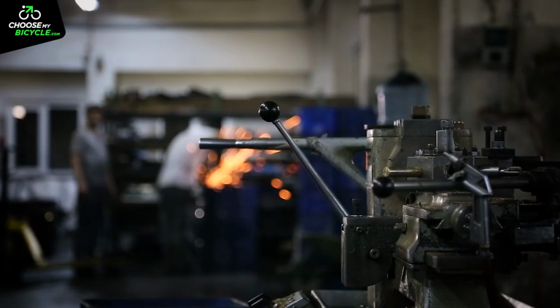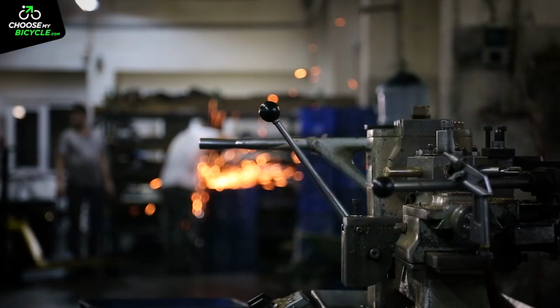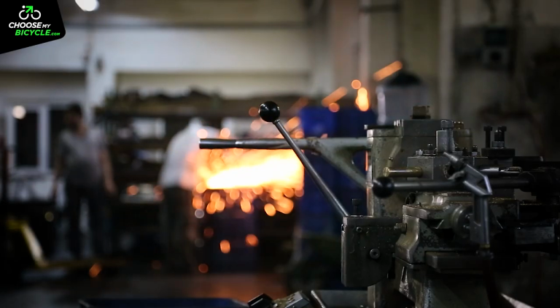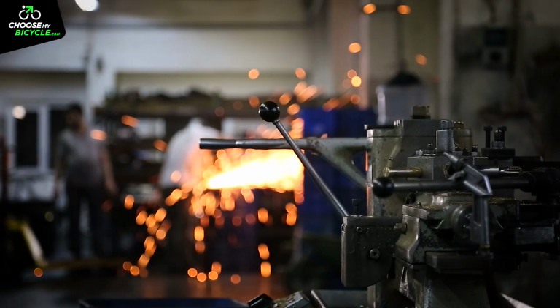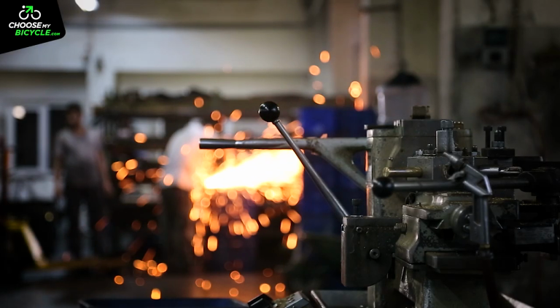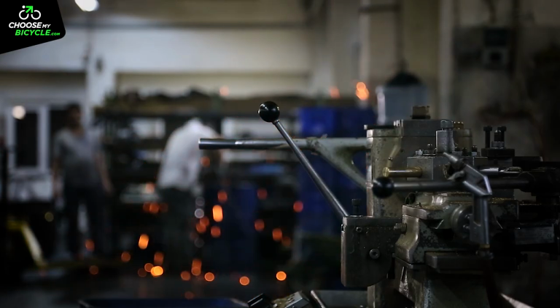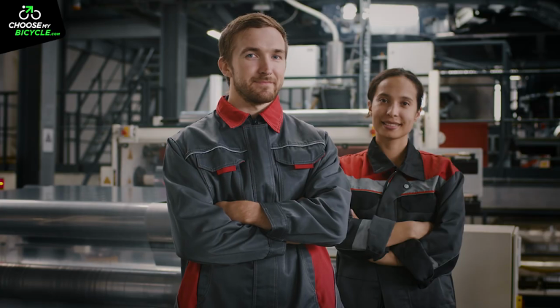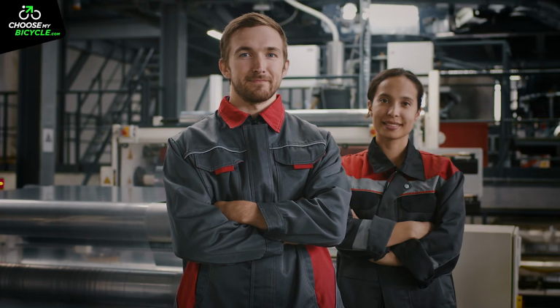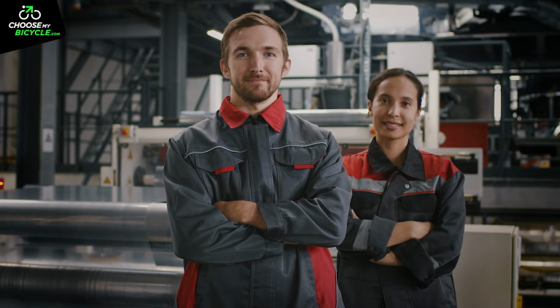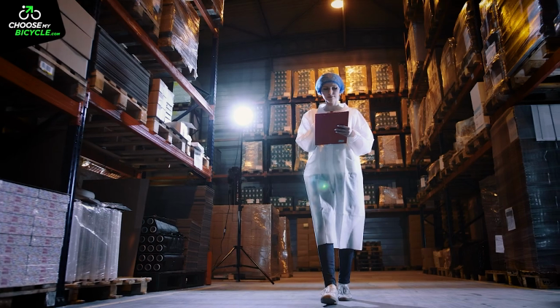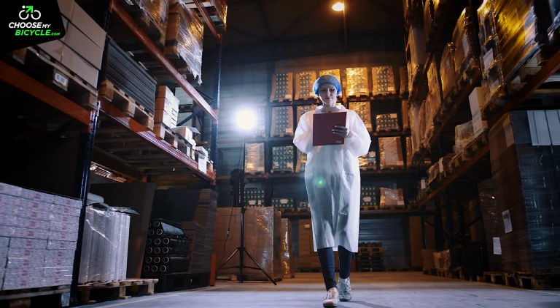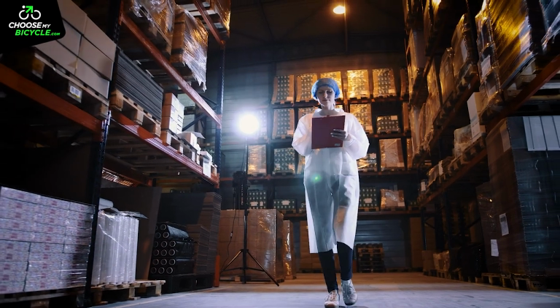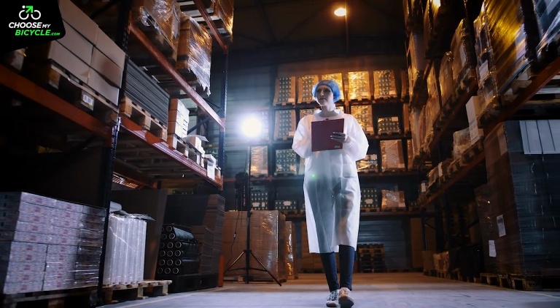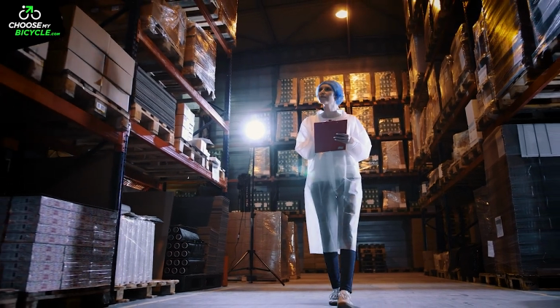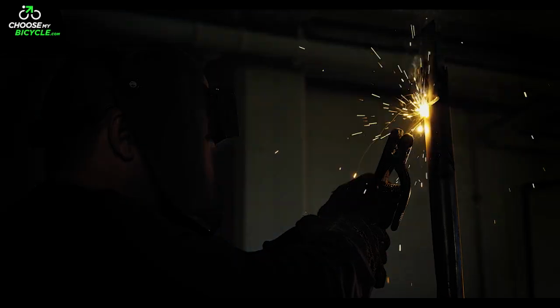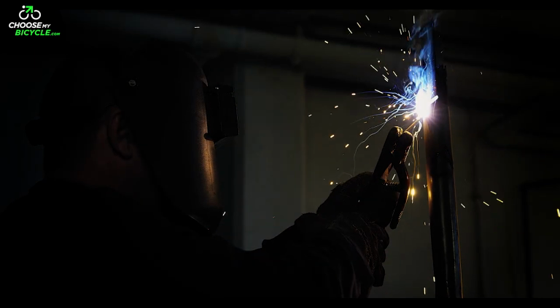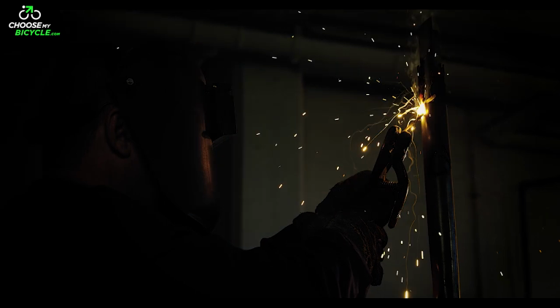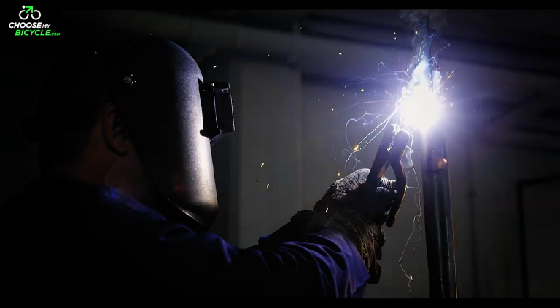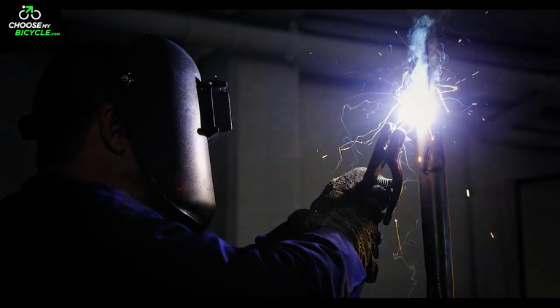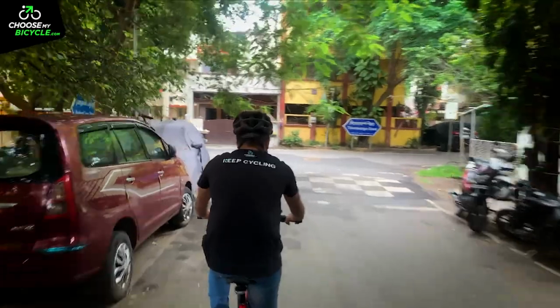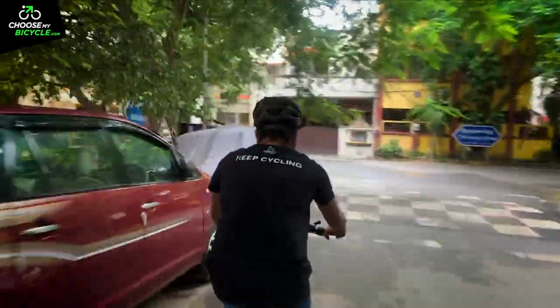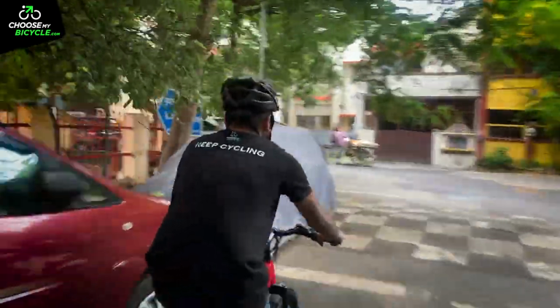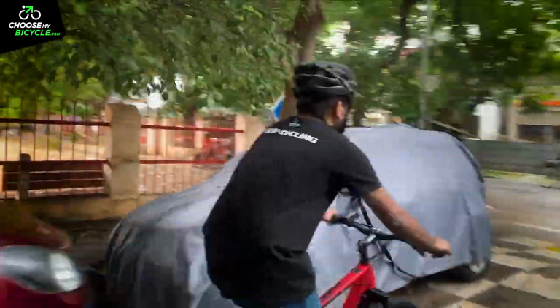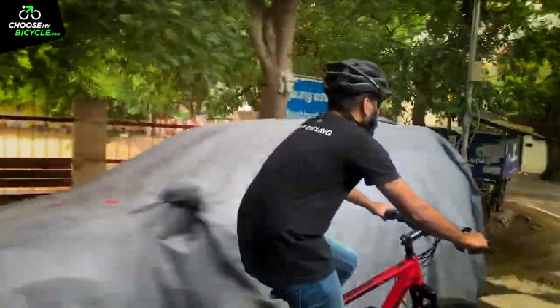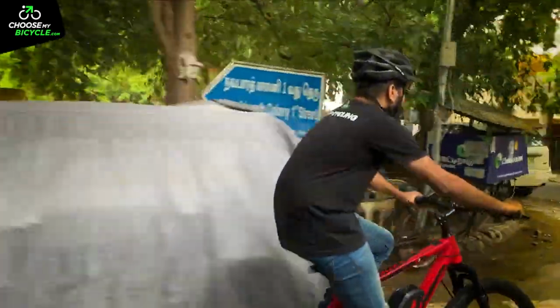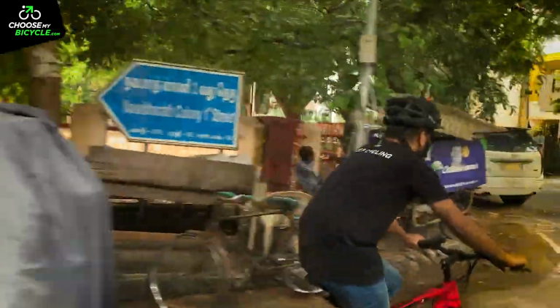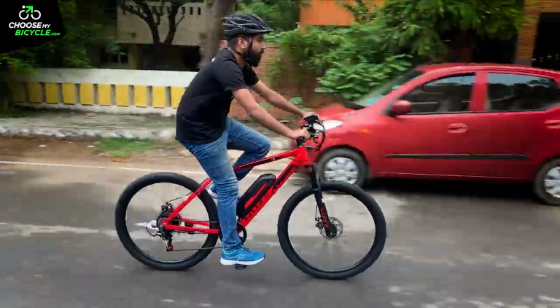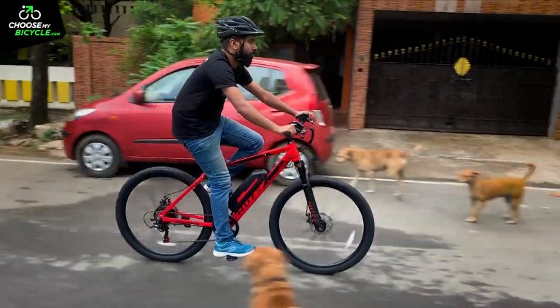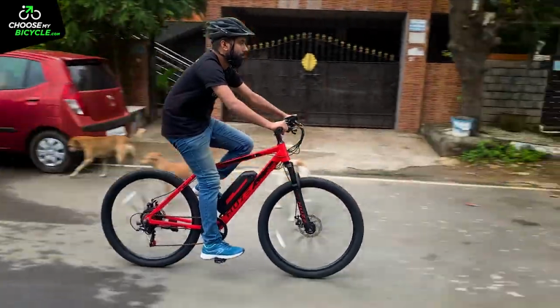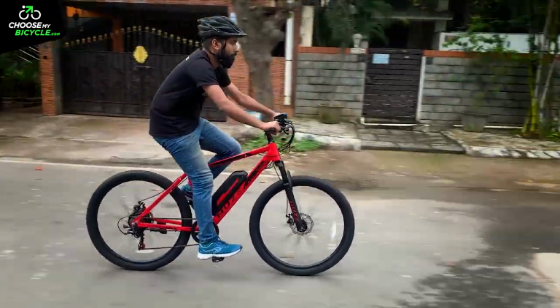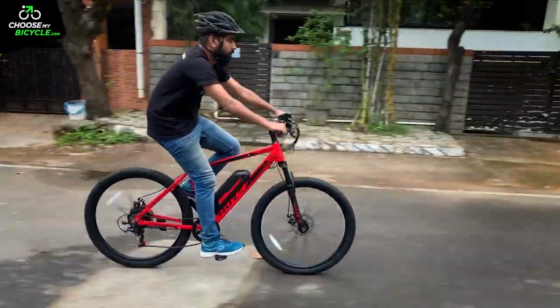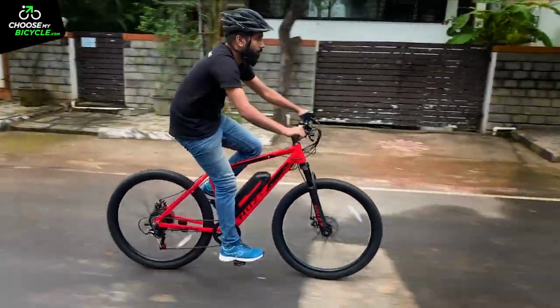All of NewZ's electric bicycles are made at an international state-of-the-art European Union certified plant, maintaining the highest quality parameters. We got the opportunity to test ride the NewZ S3 from the sports series, and here is what we thought.